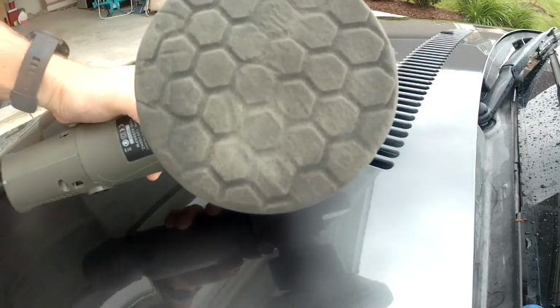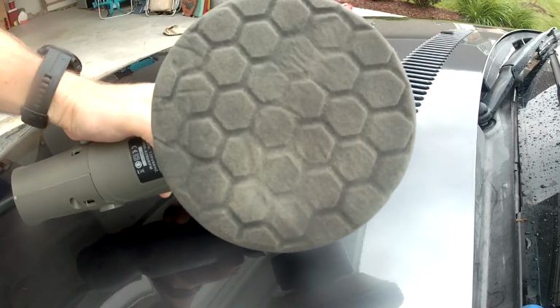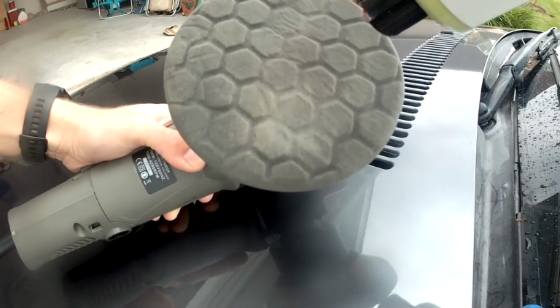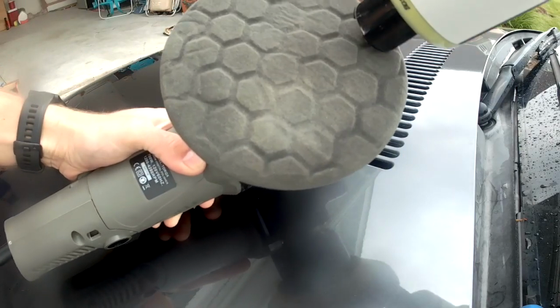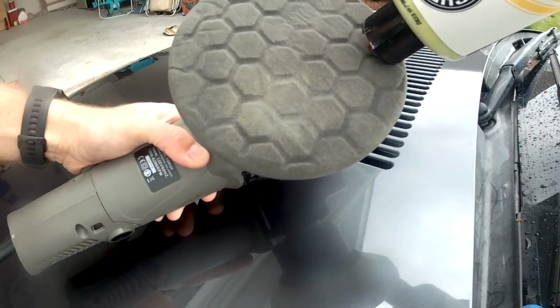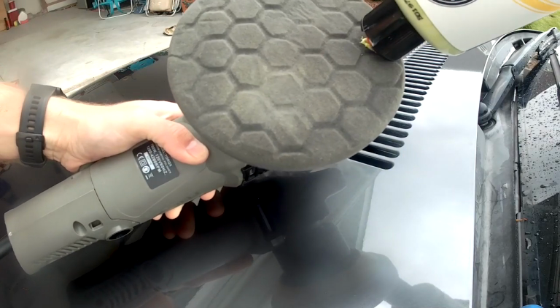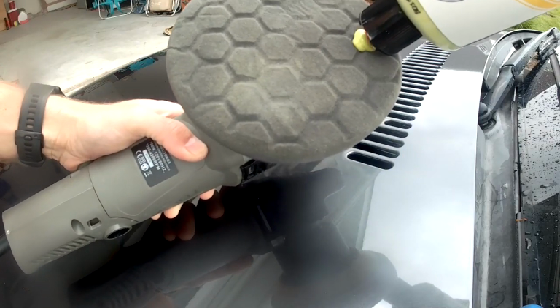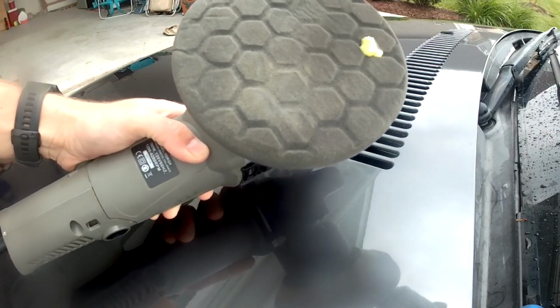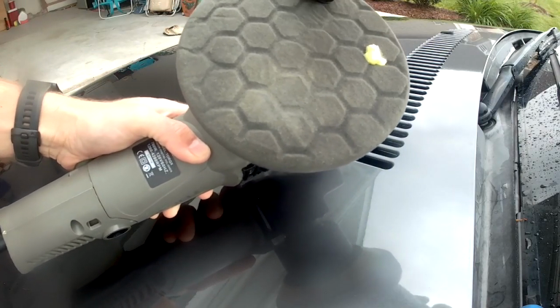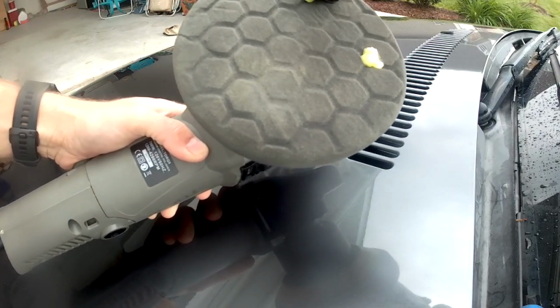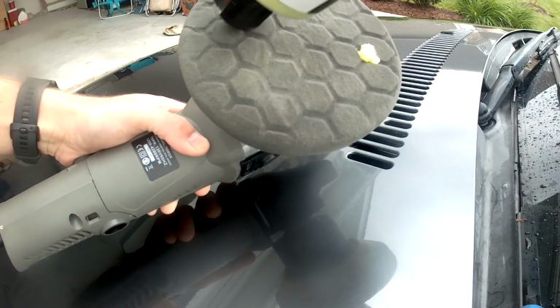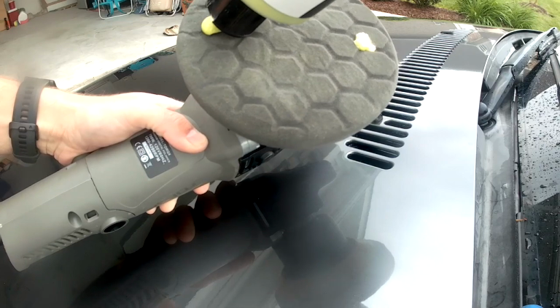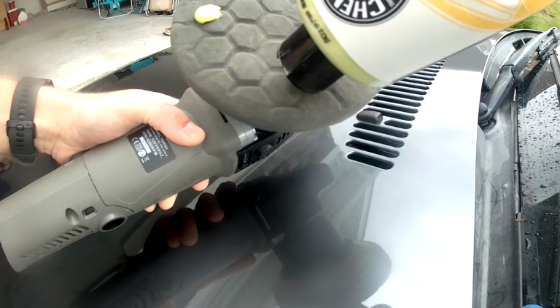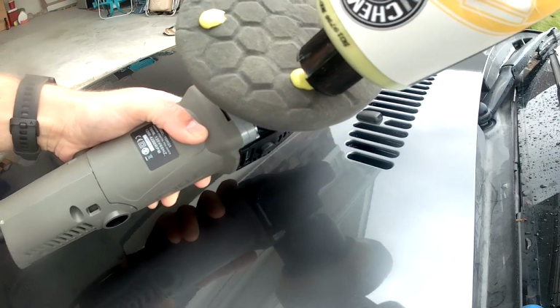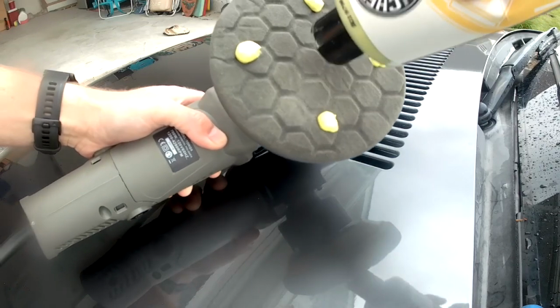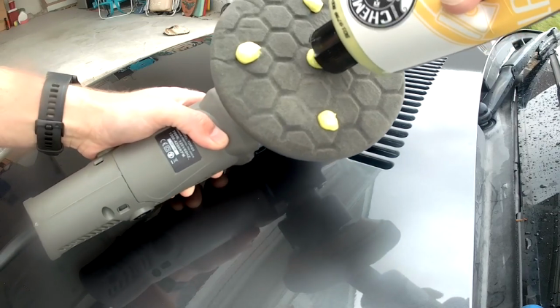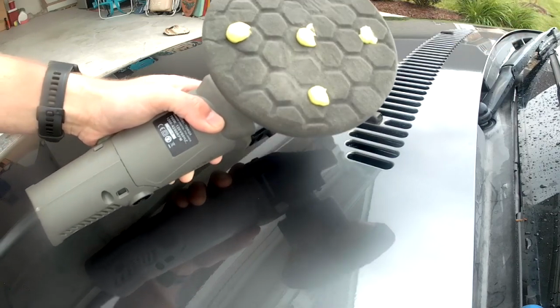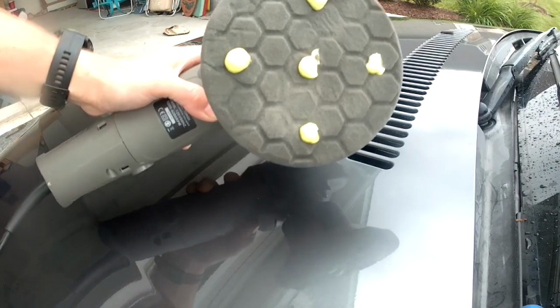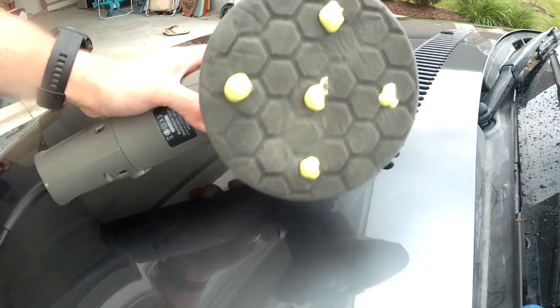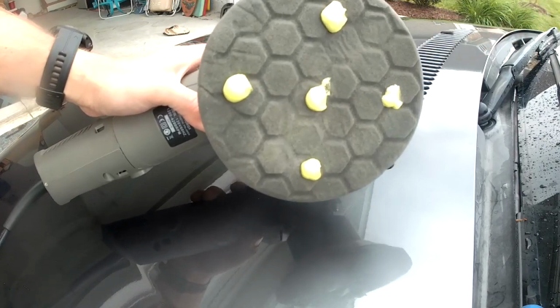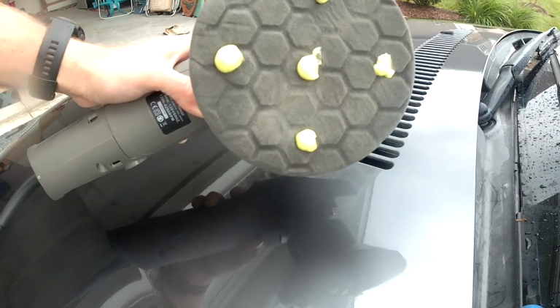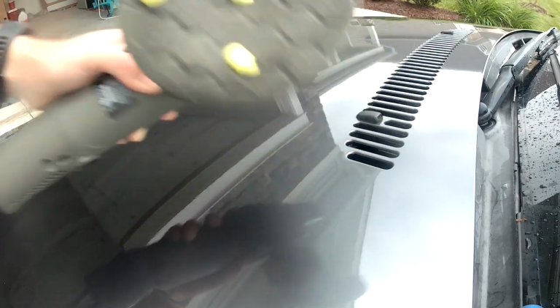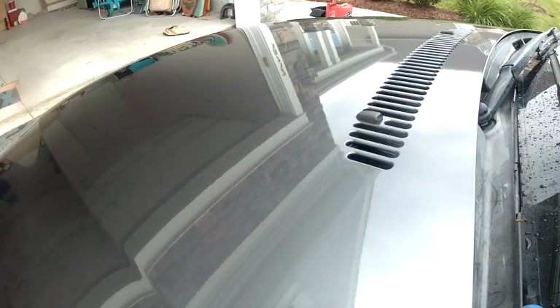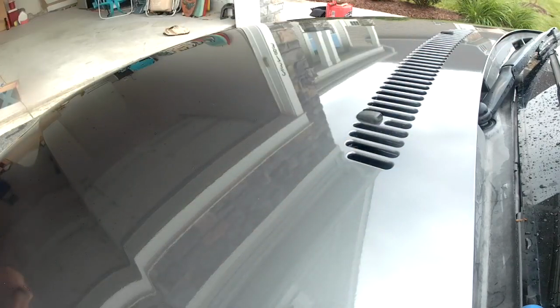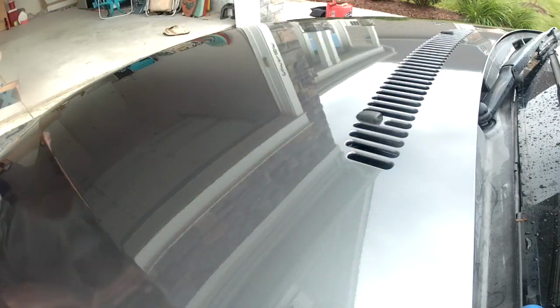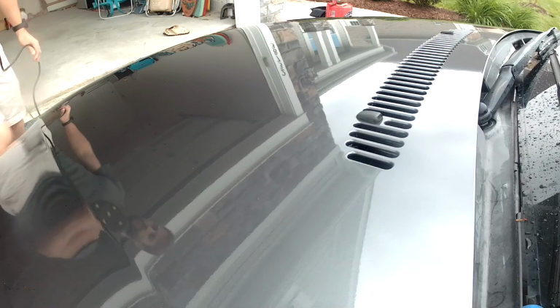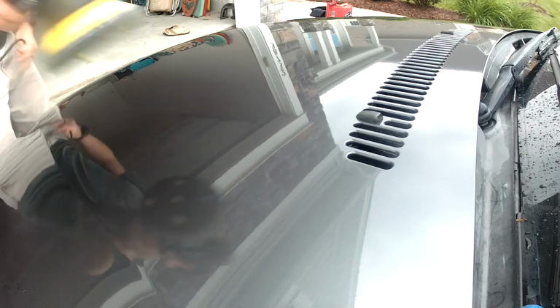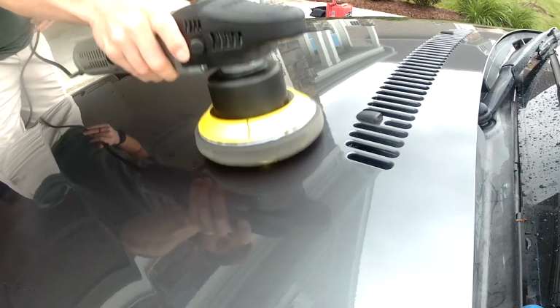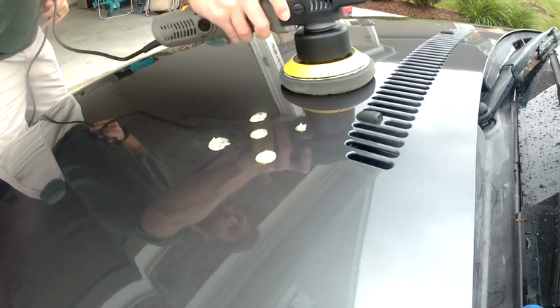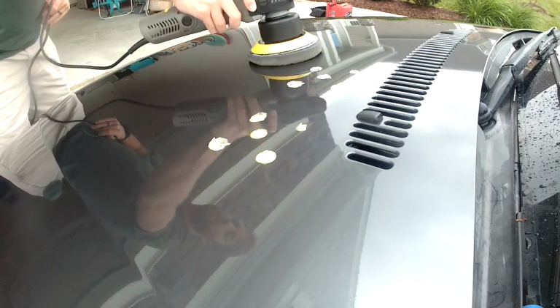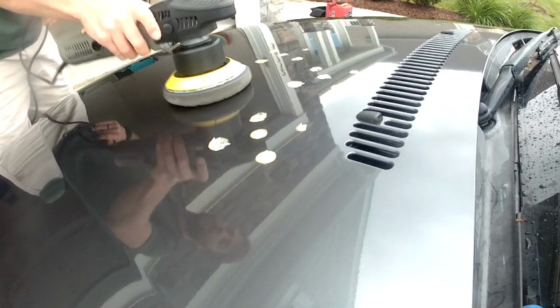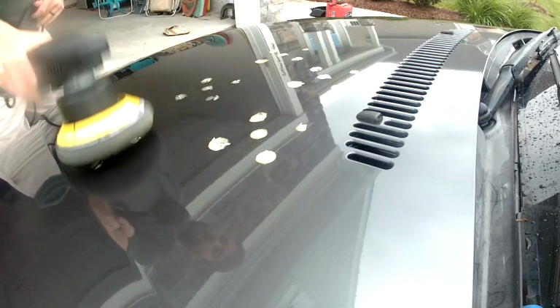Again, you're going to apply five dots worth of wax in some type of X shape, and then when you dab the car you want to dab roughly a couple foot section, whatever you're comfortable working with.